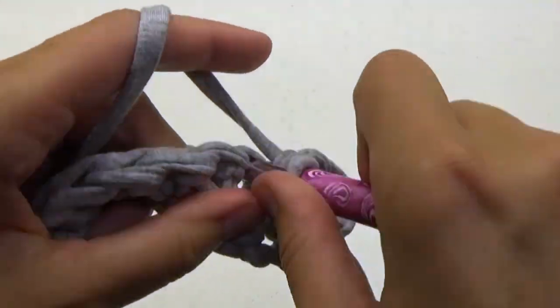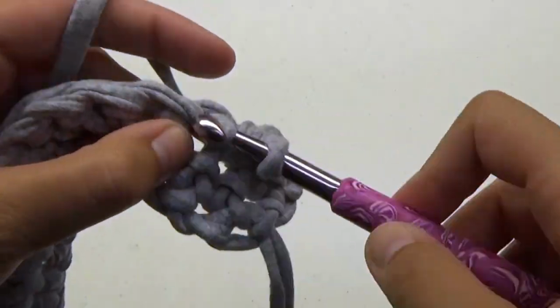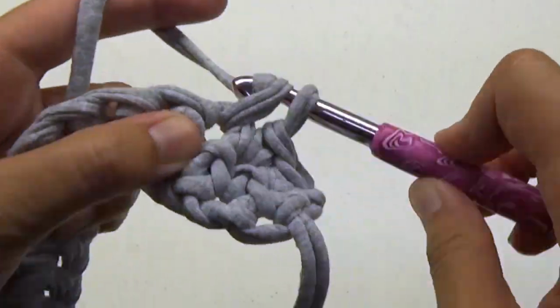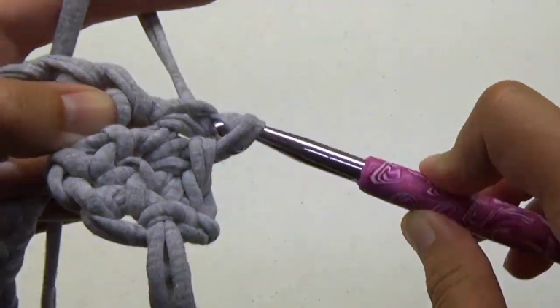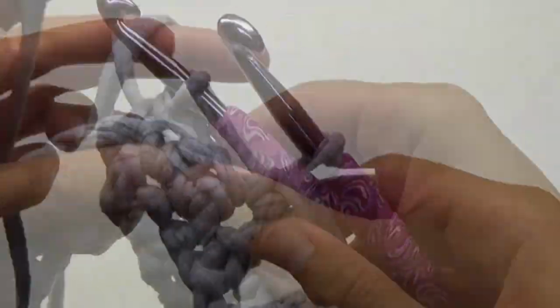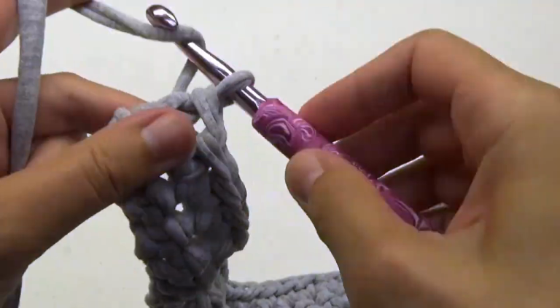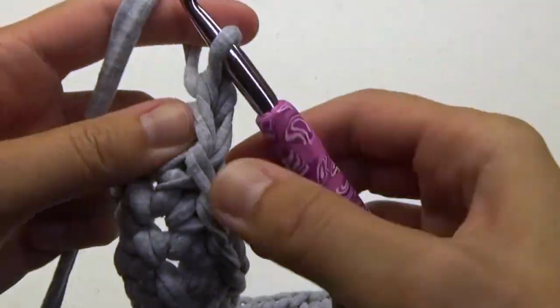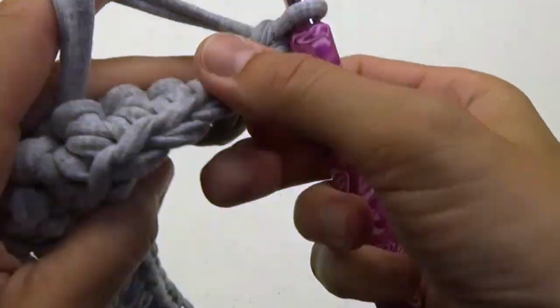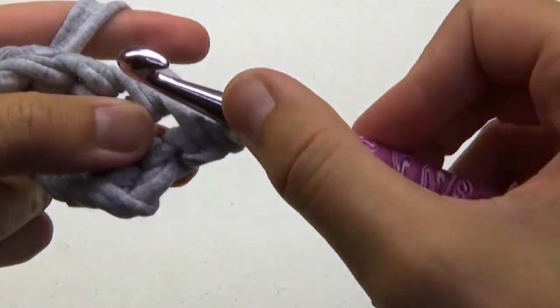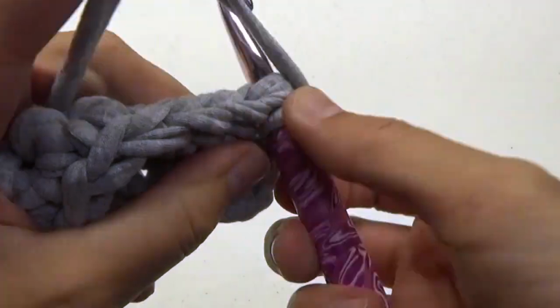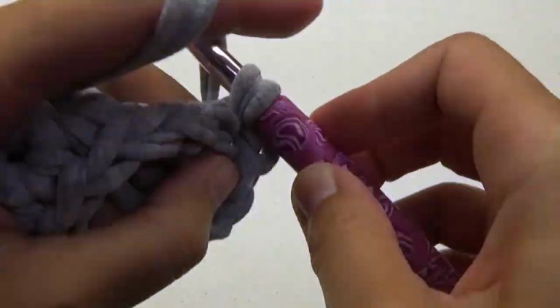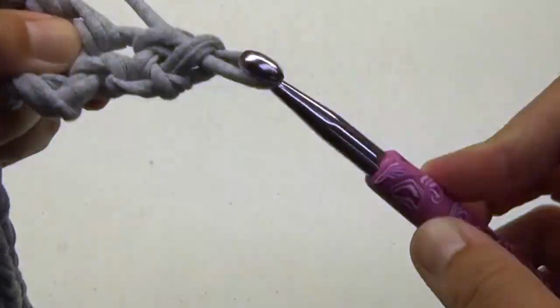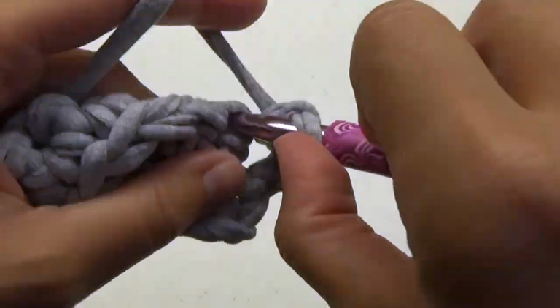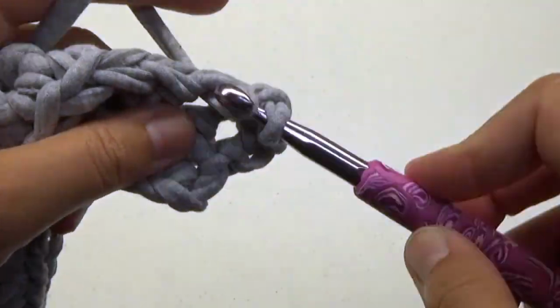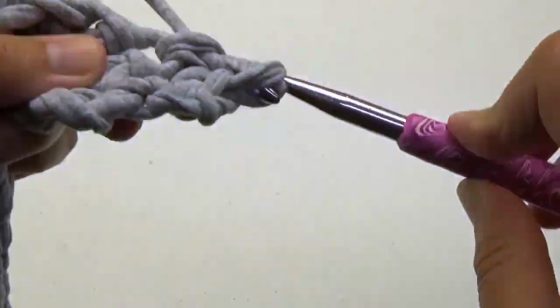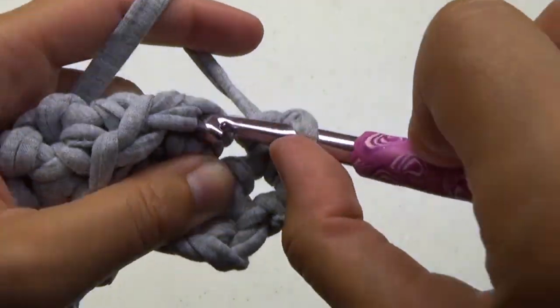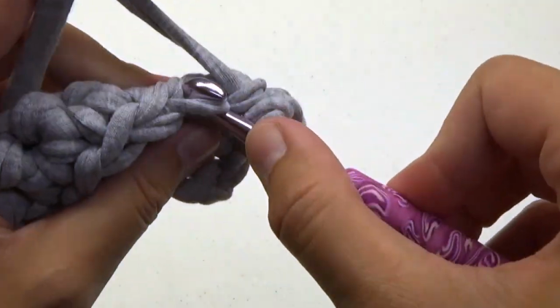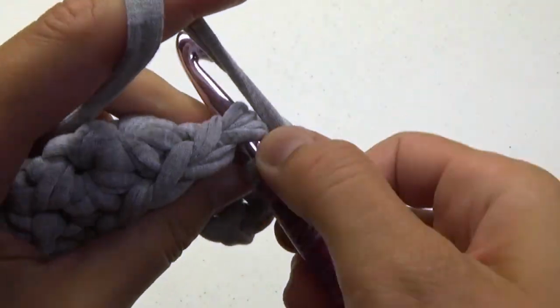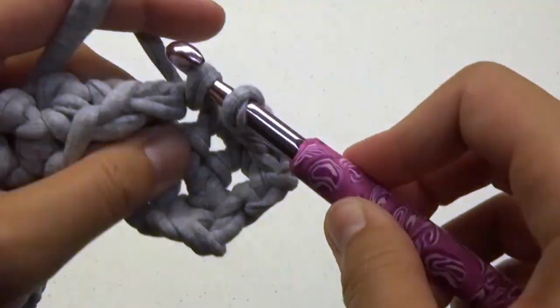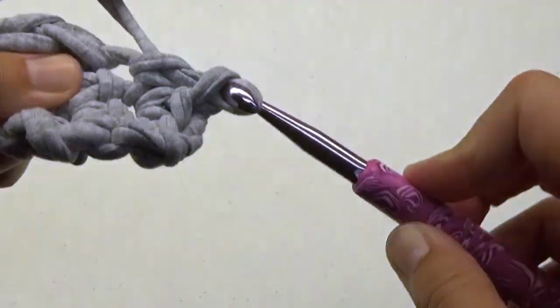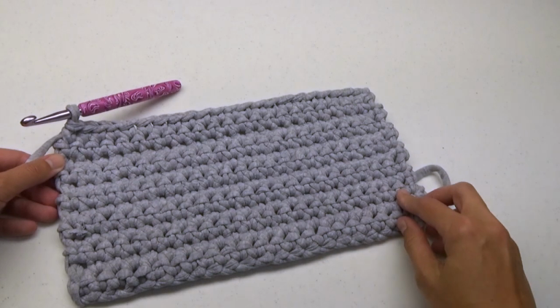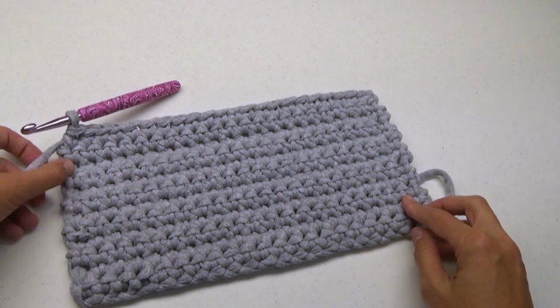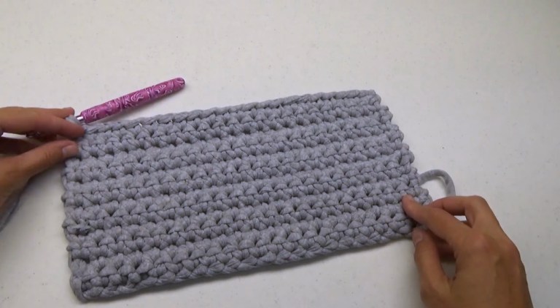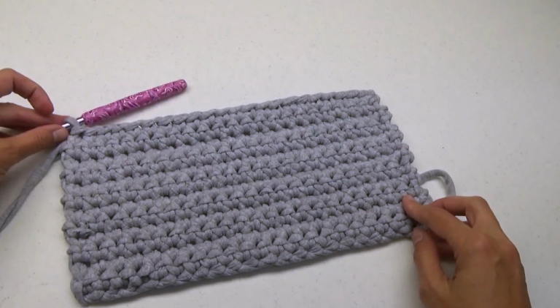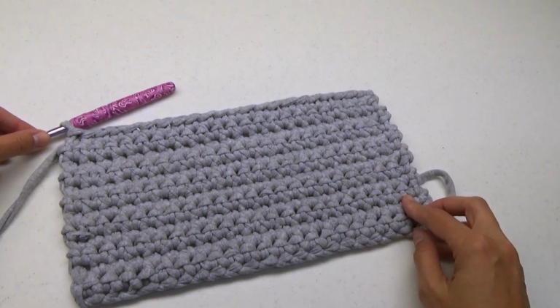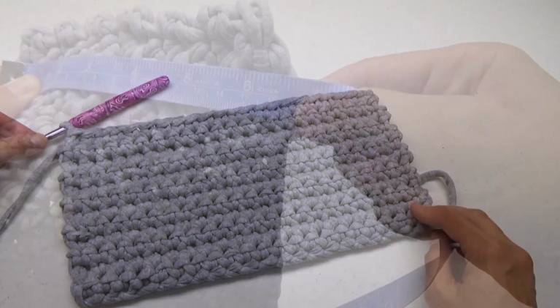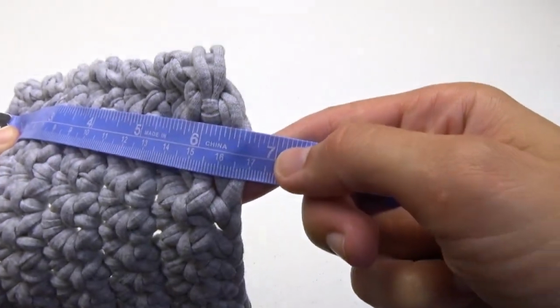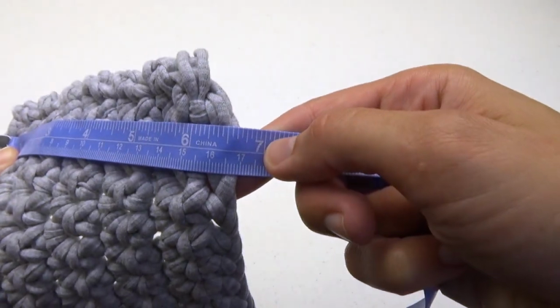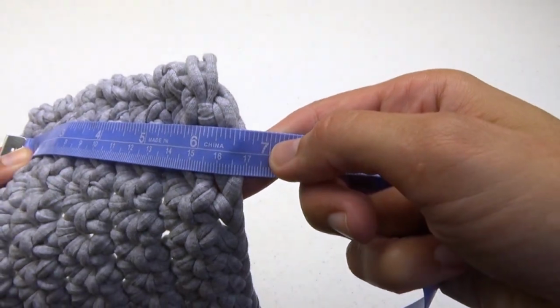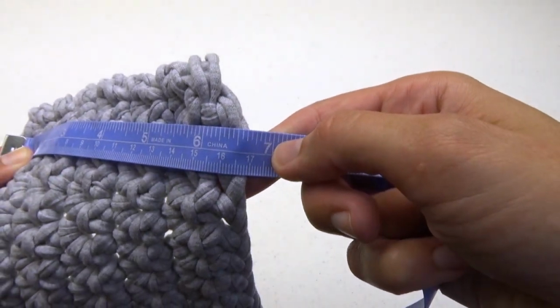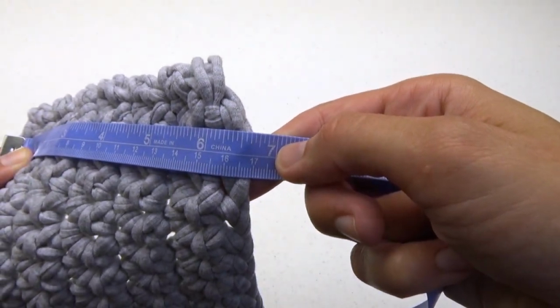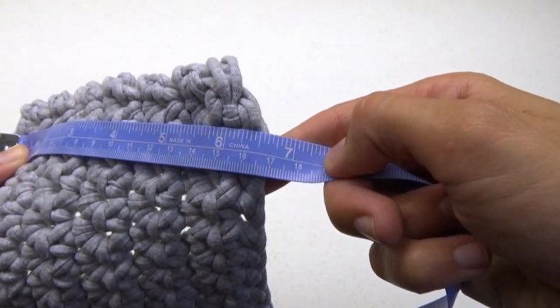The bottom of this handbag is basically a rectangle. After 12 rows the height should be around 6.5 inches. You can add more or less rows if you wish.